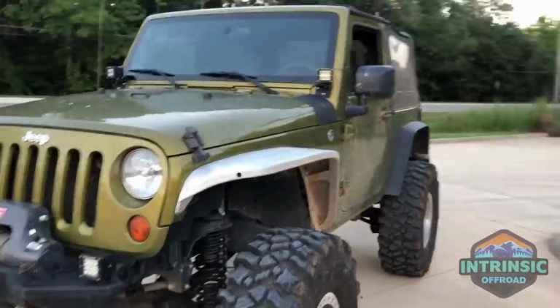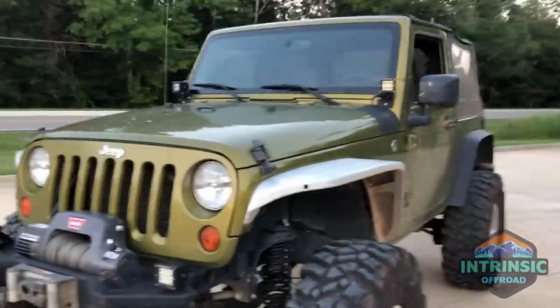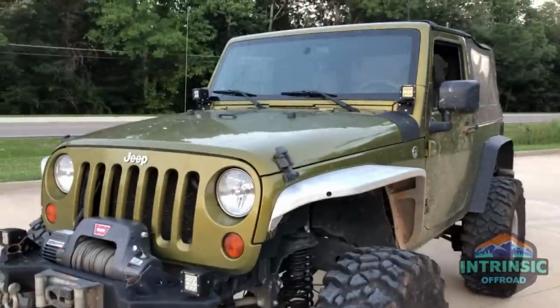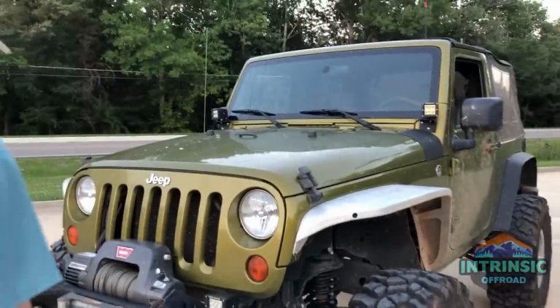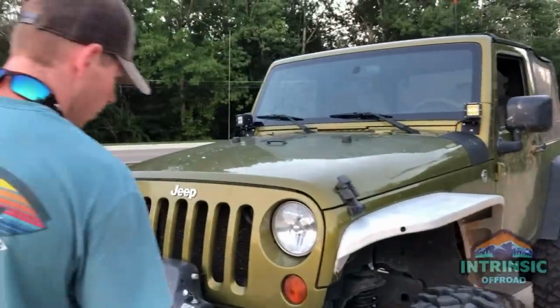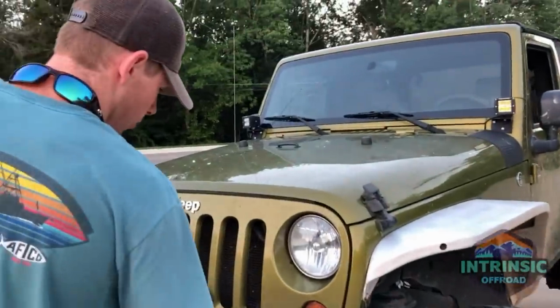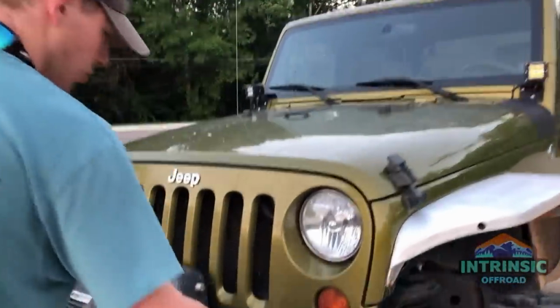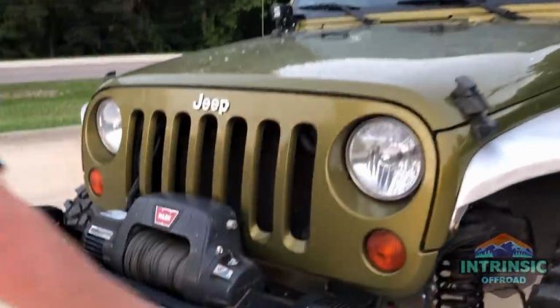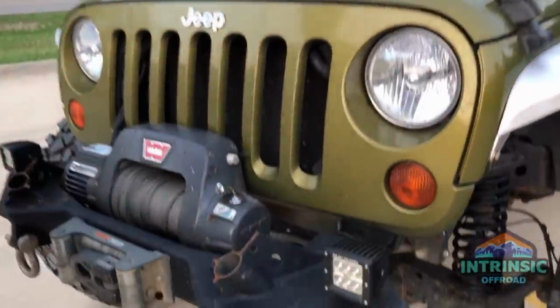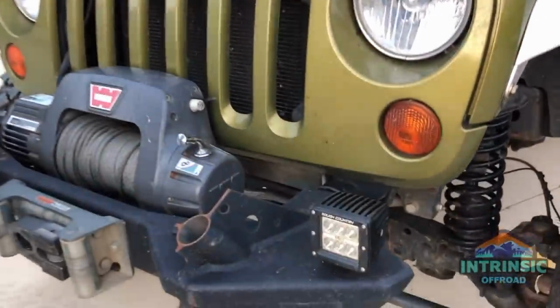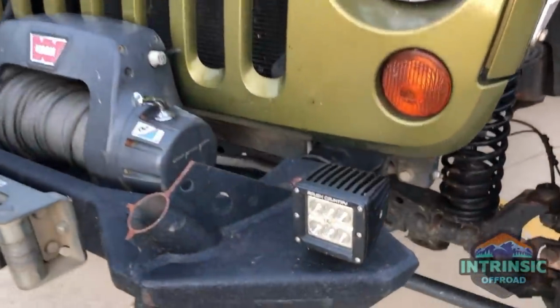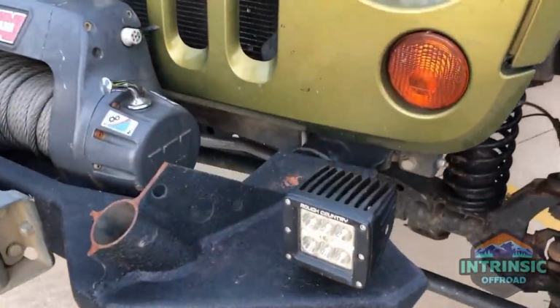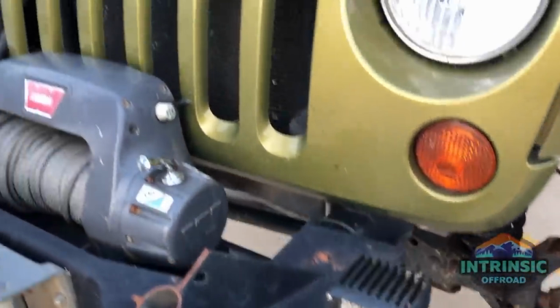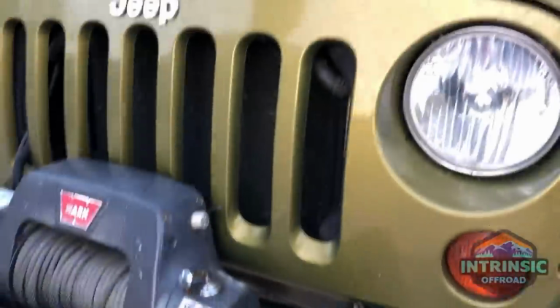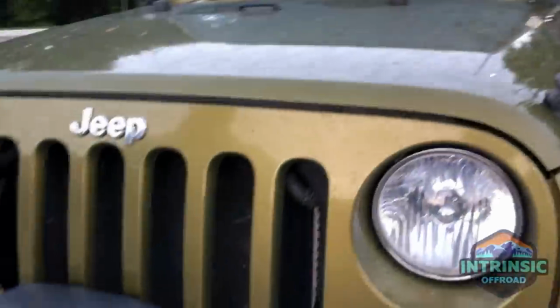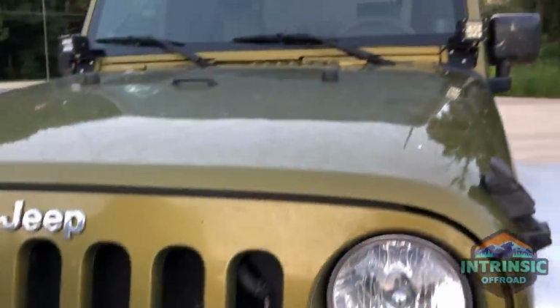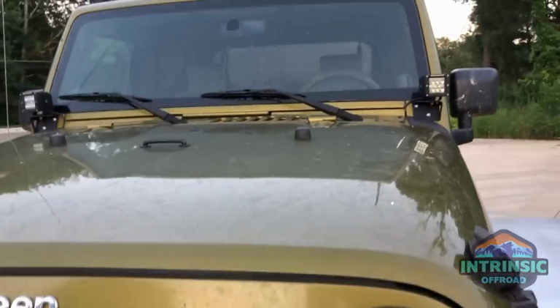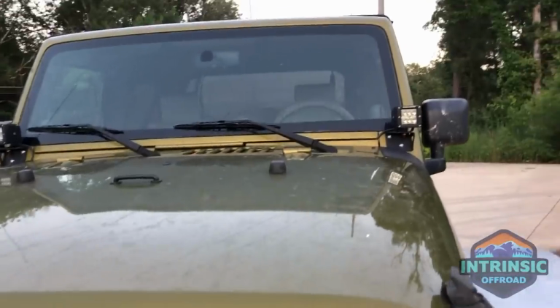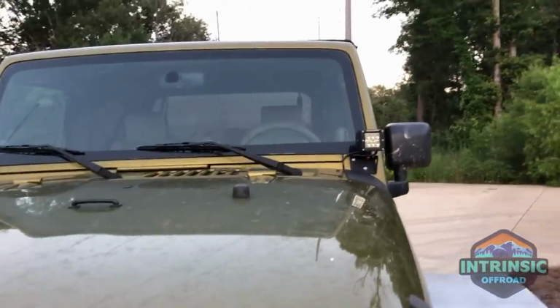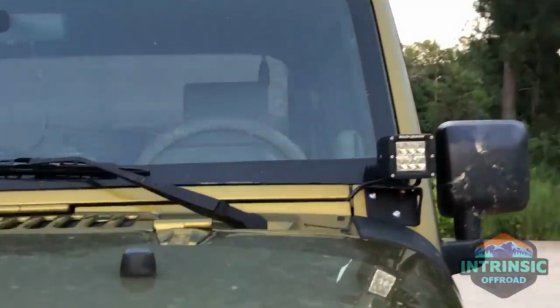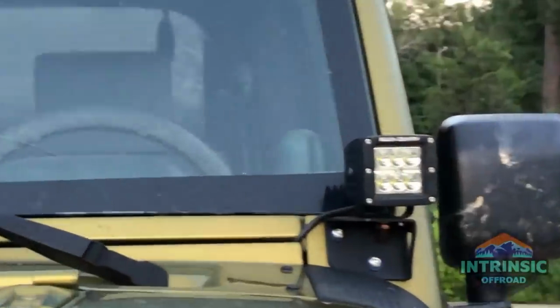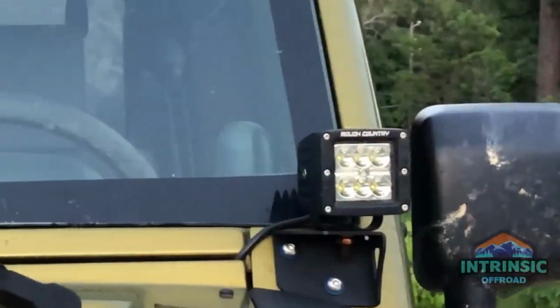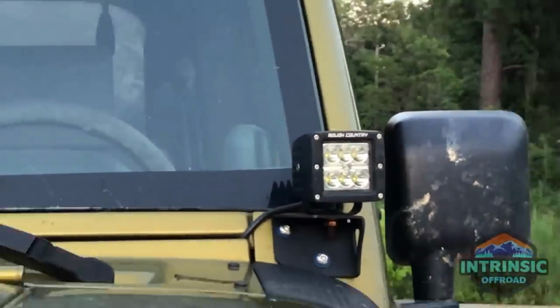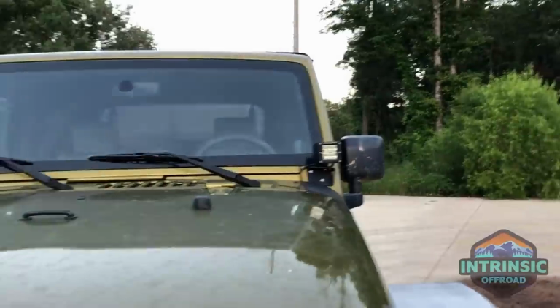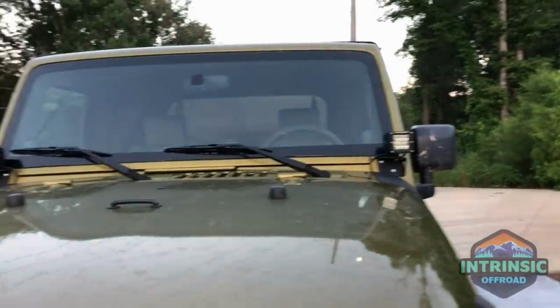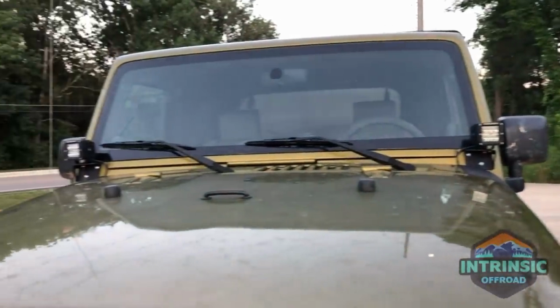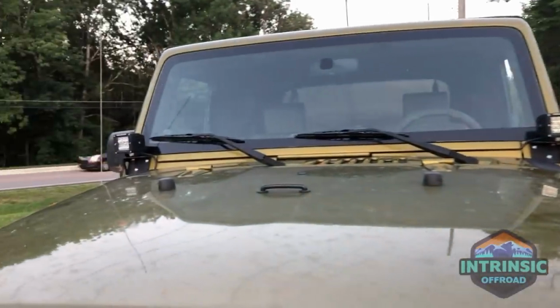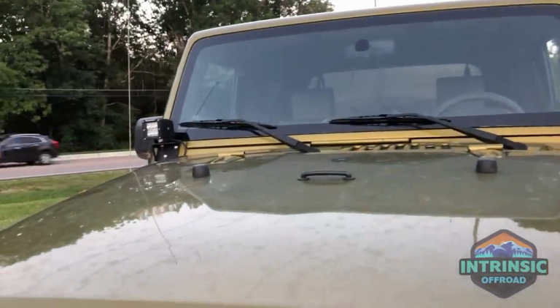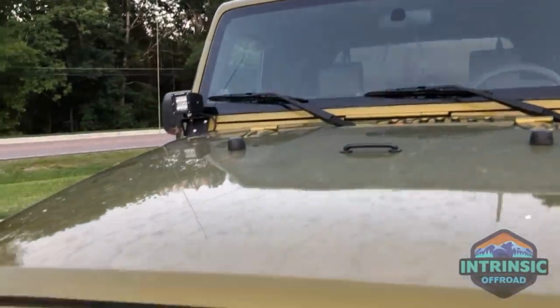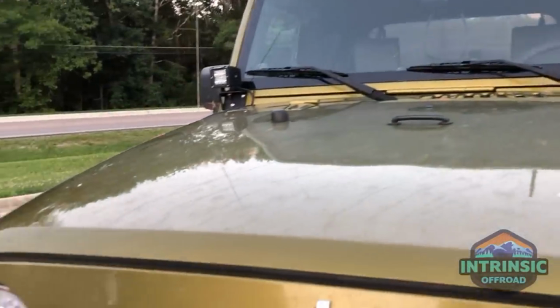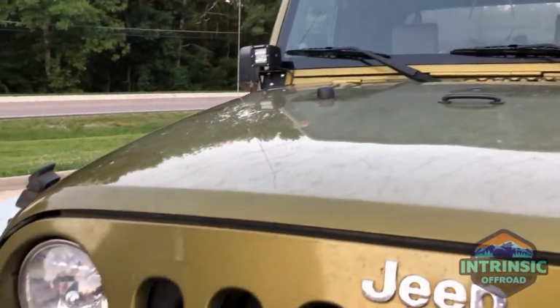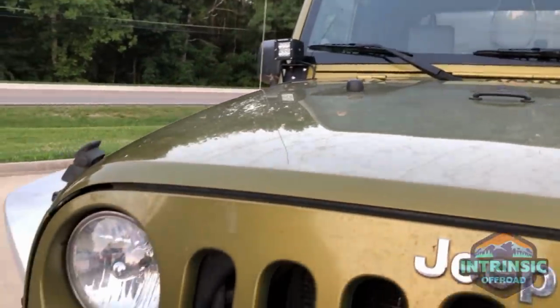I've also got four Rough Country light pods — they're pretty cheap but they do the job for me. That's really all I'm into as far as lighting. I don't really love a light bar, so I just keep it clean and simple.